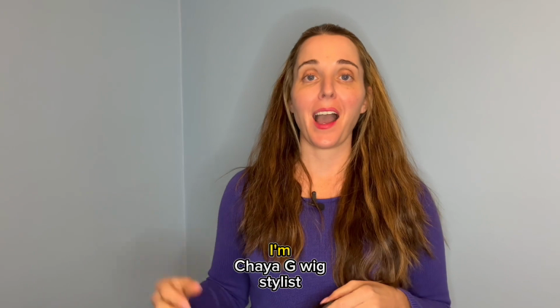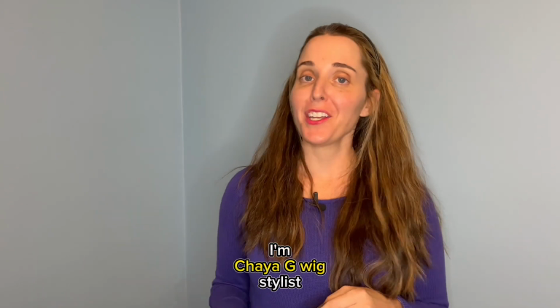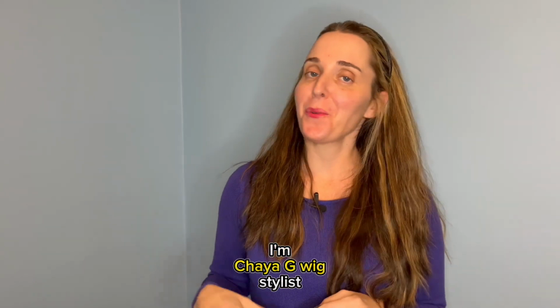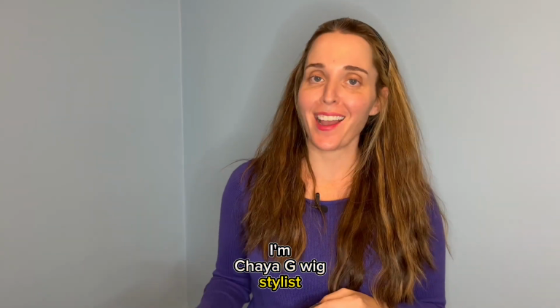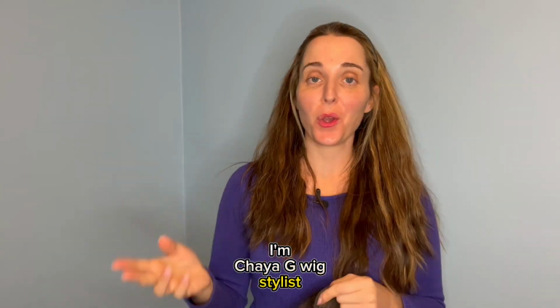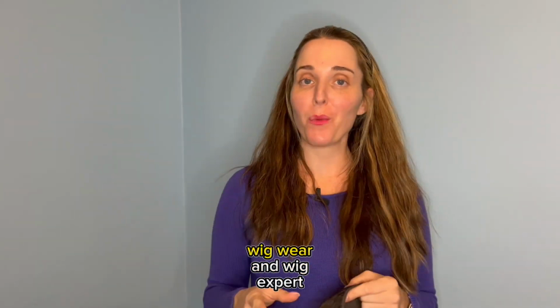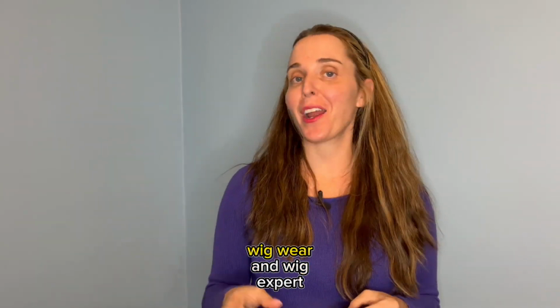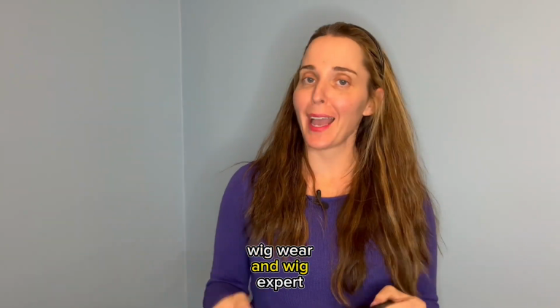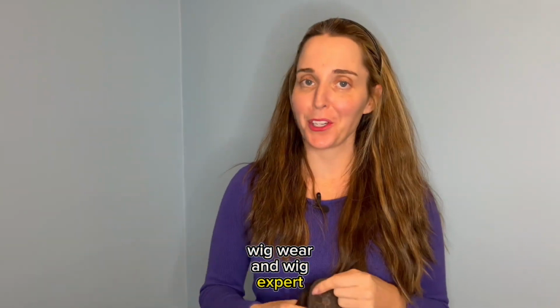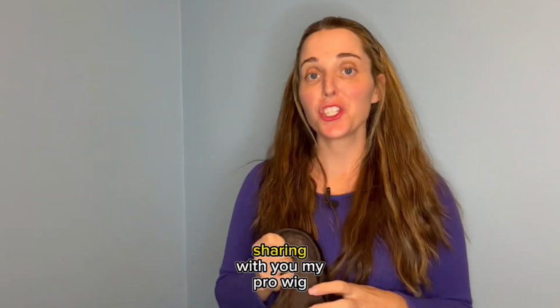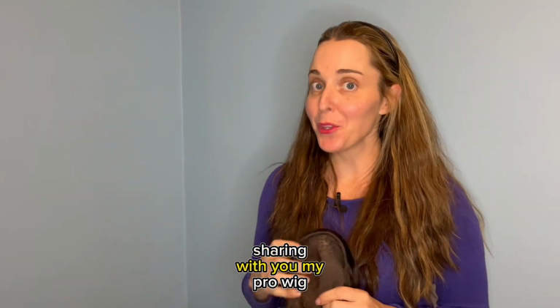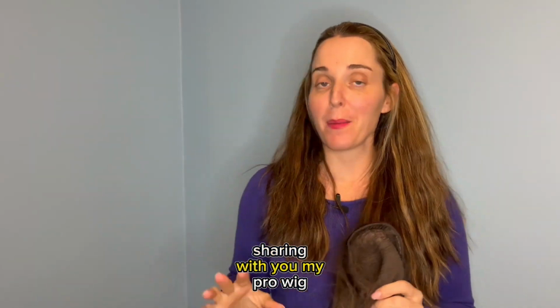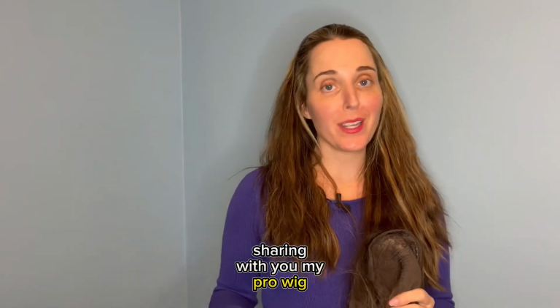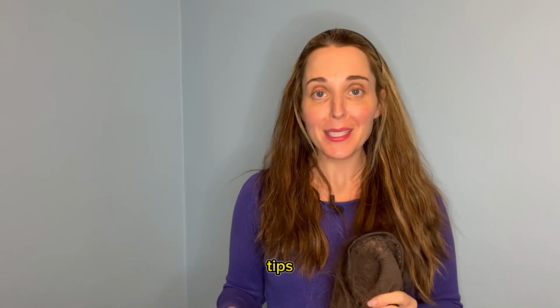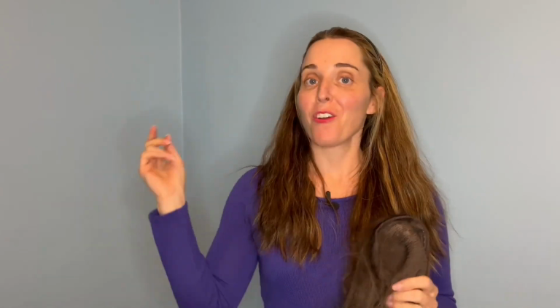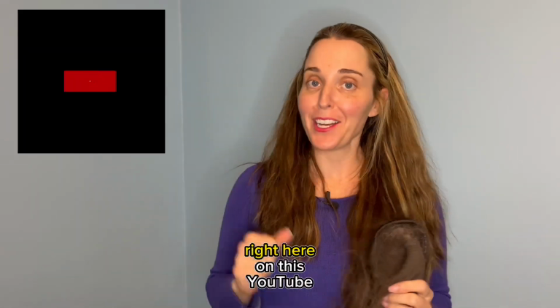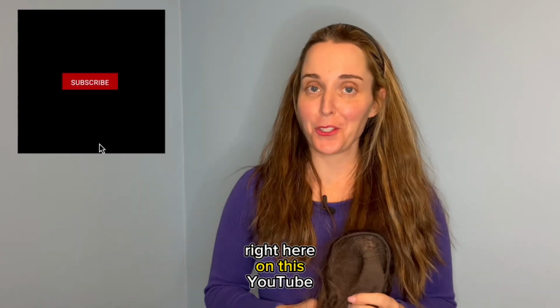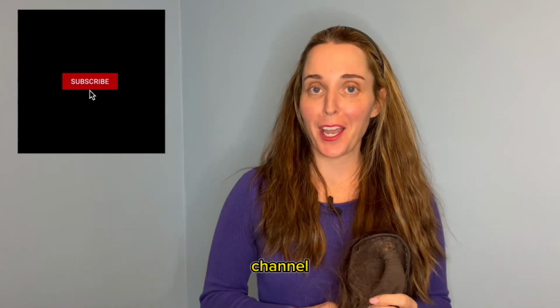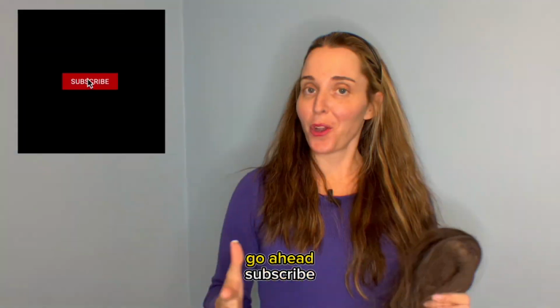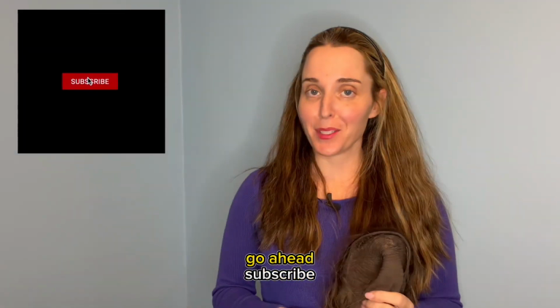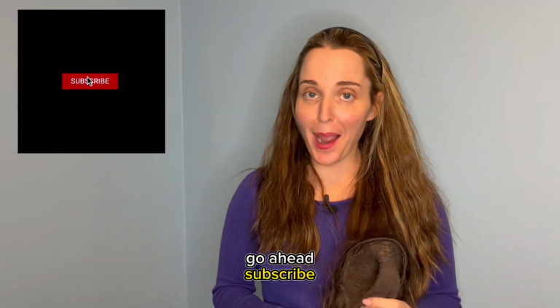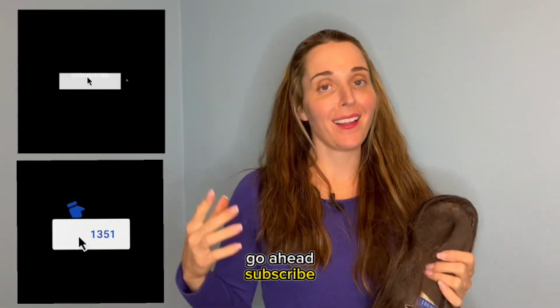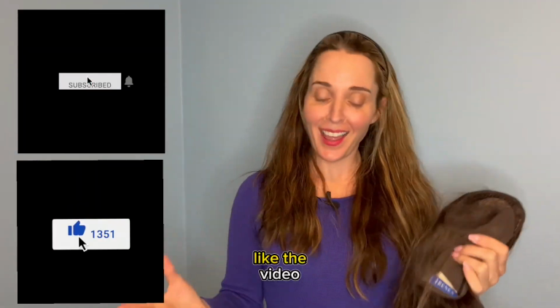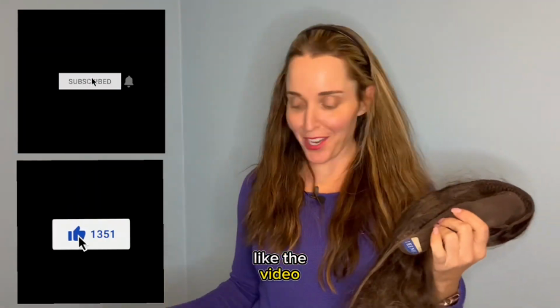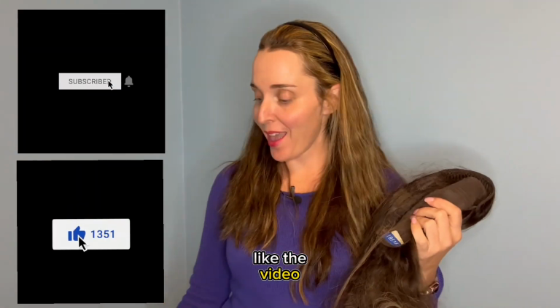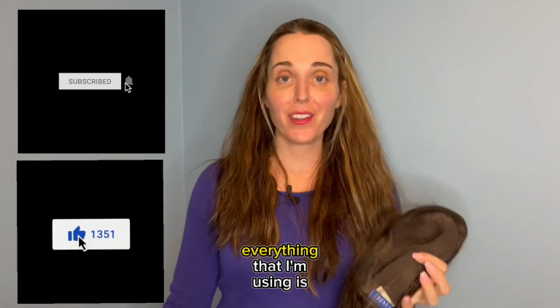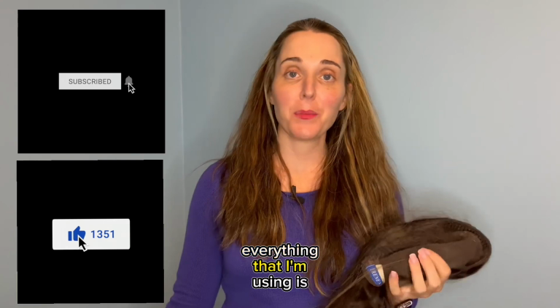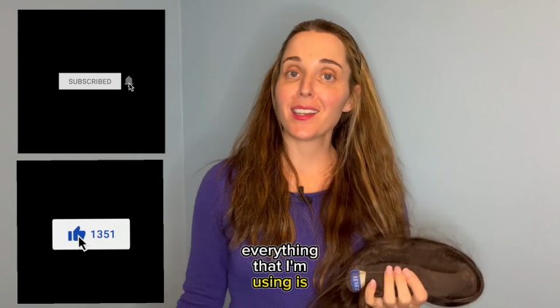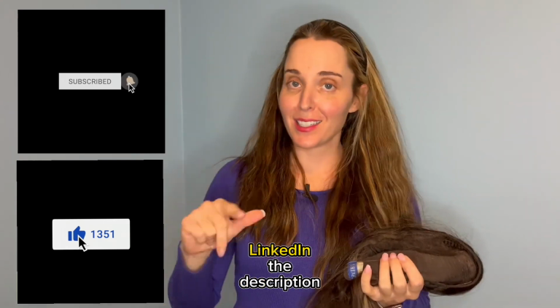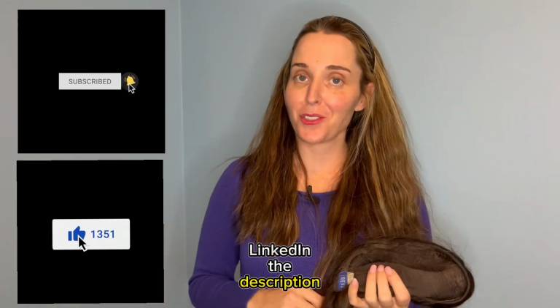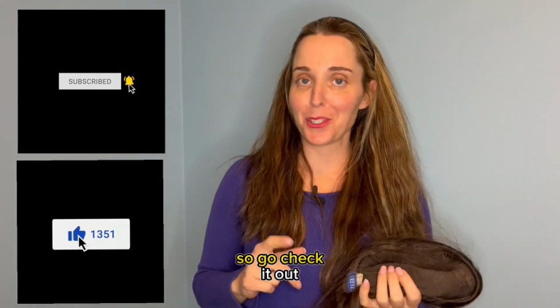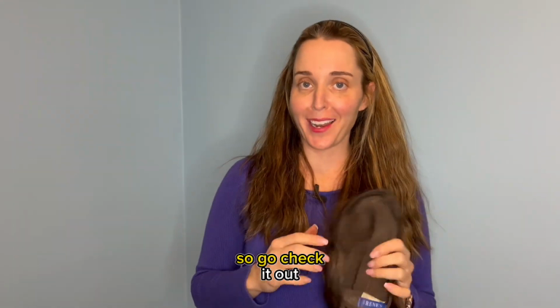I'm Khaya Ji, wig stylist, wig wearer, and wig expert, sharing with you my pro wig tips right here on this YouTube channel. Go ahead, subscribe, like the video. Everything that I'm using is linked in the description, so go check it out.